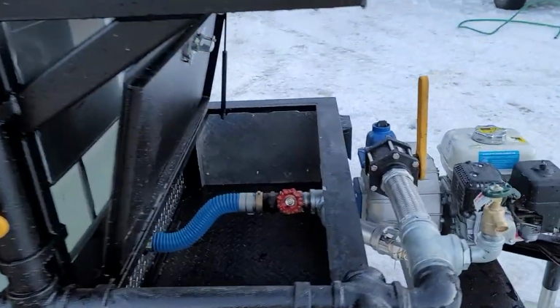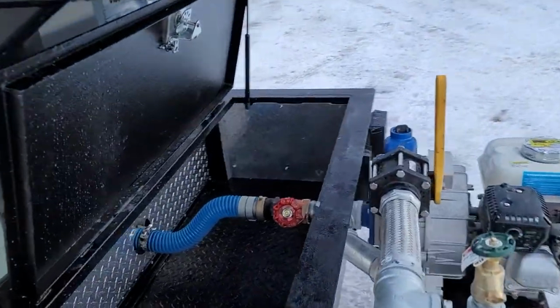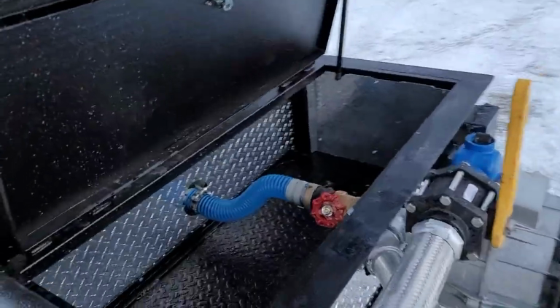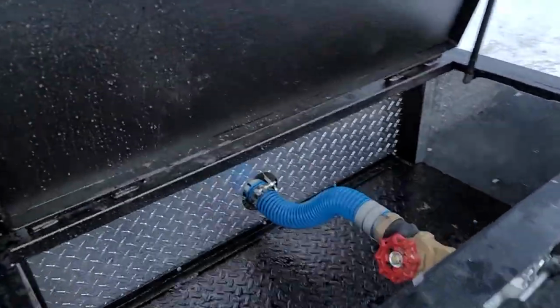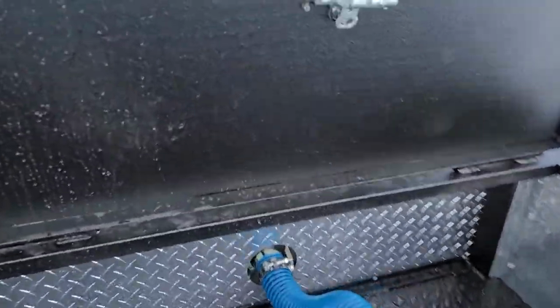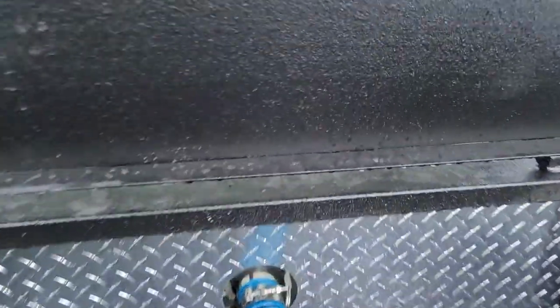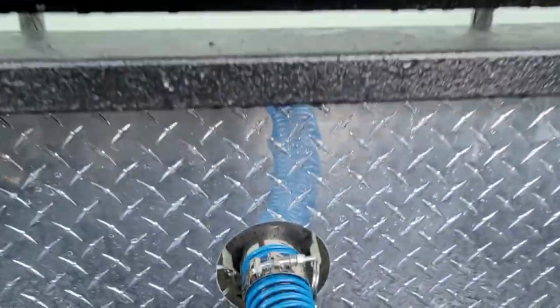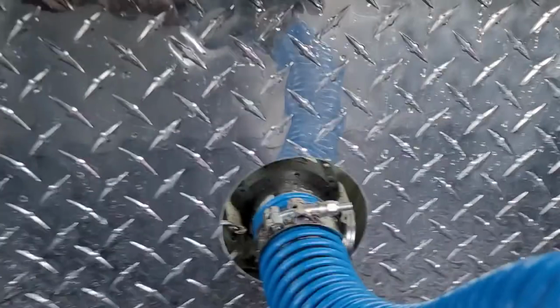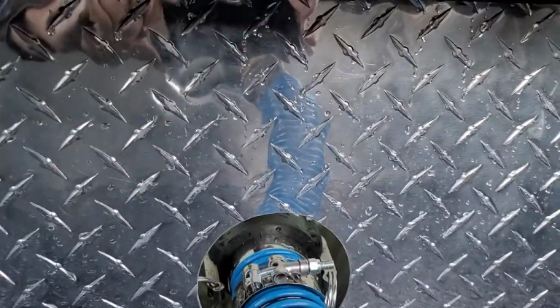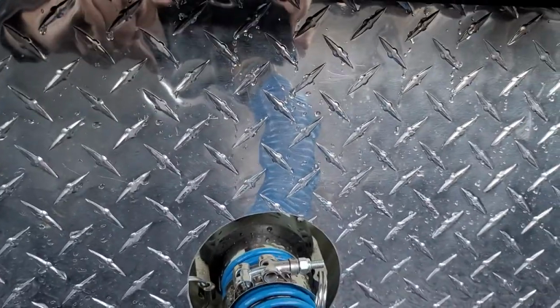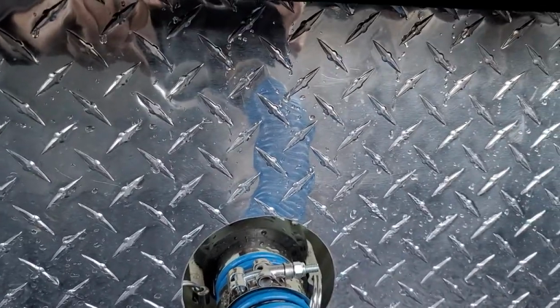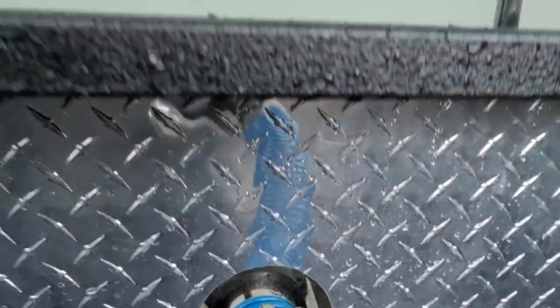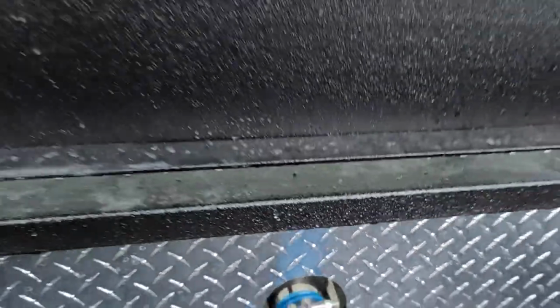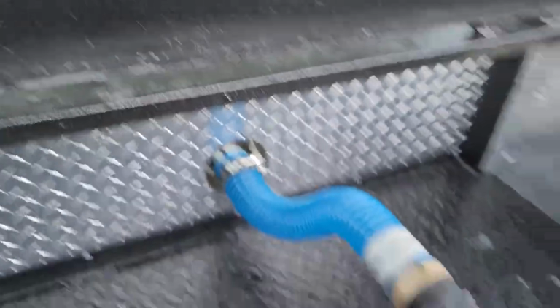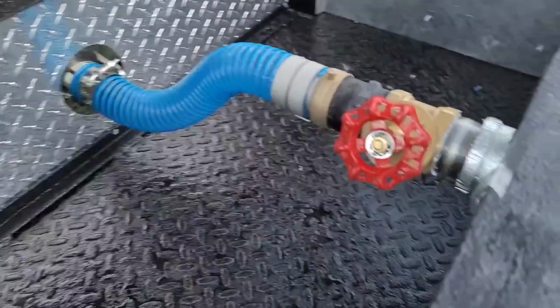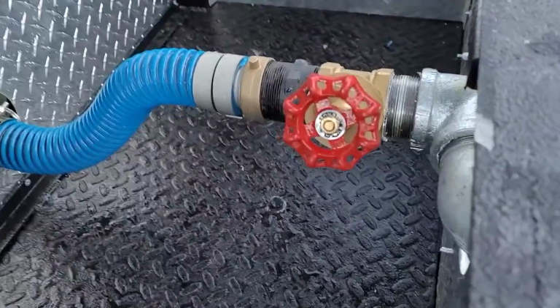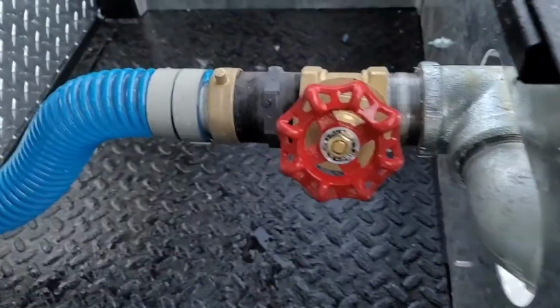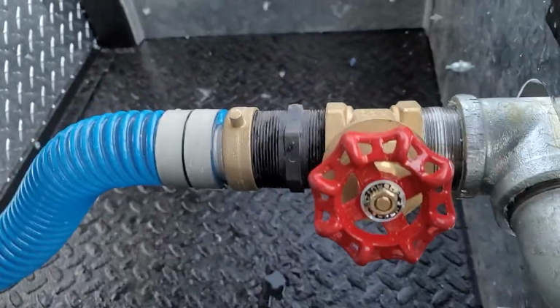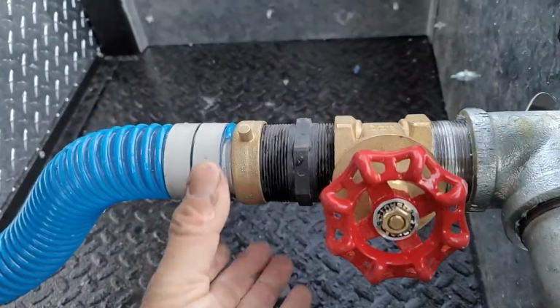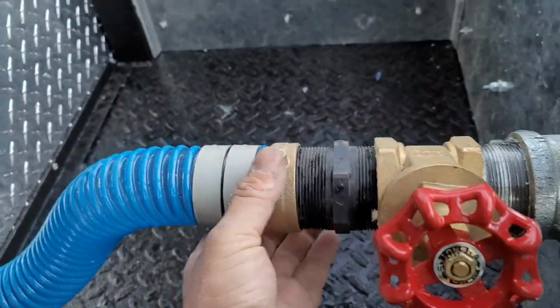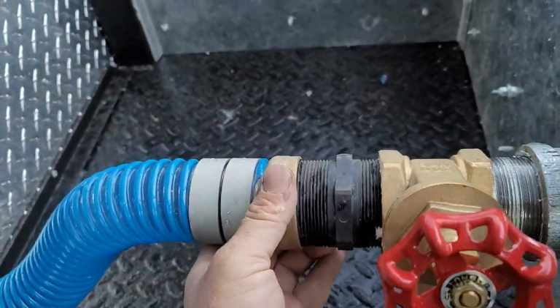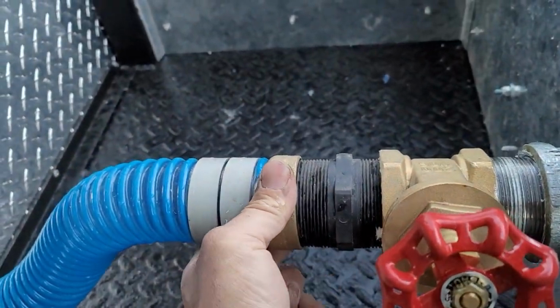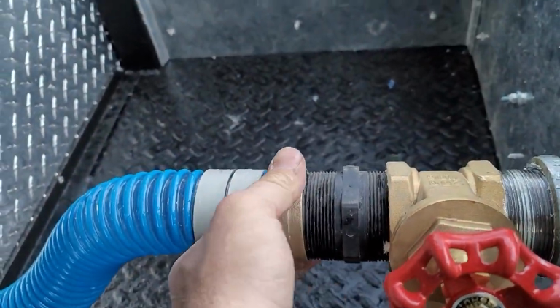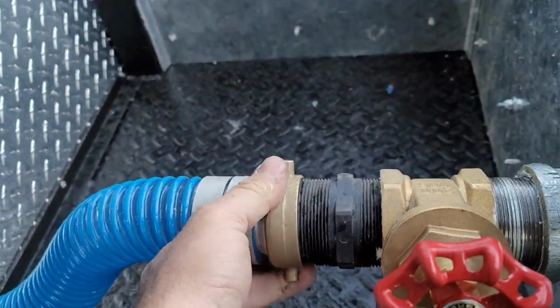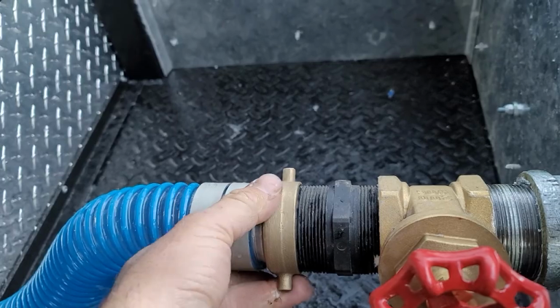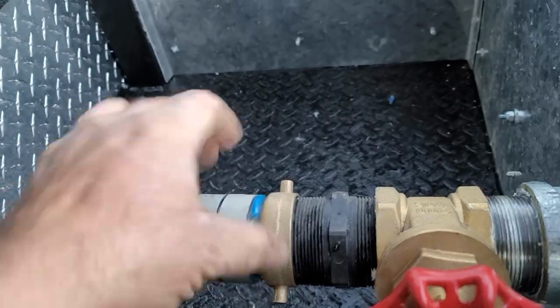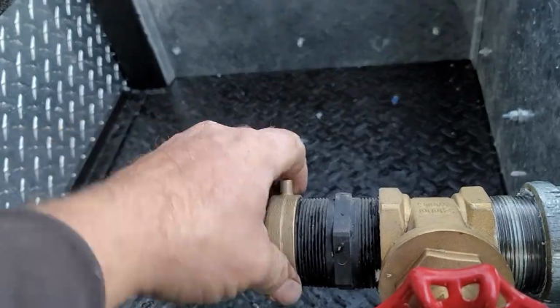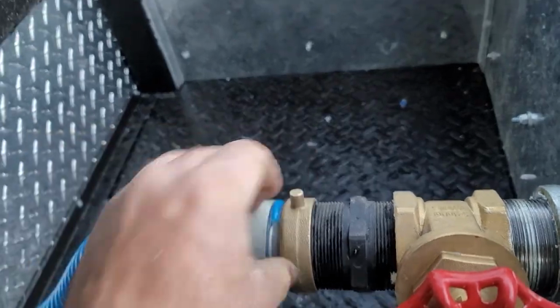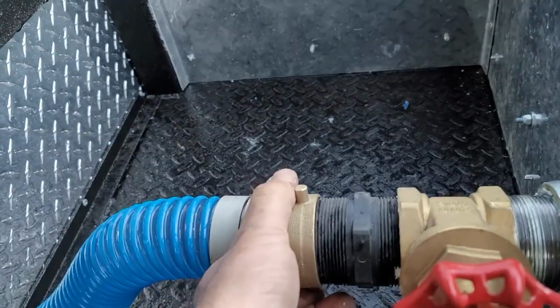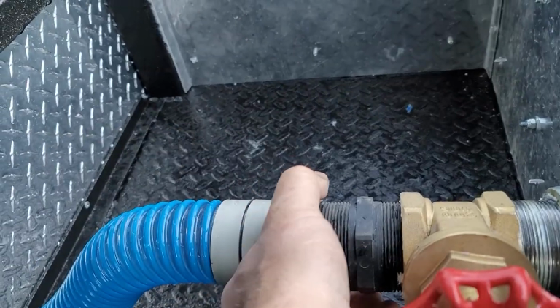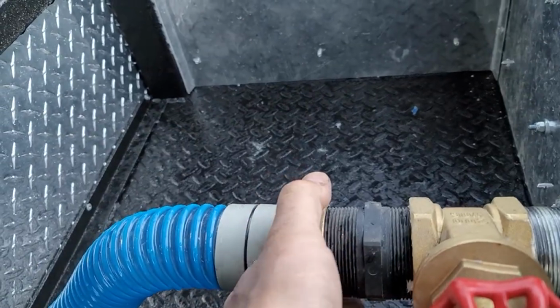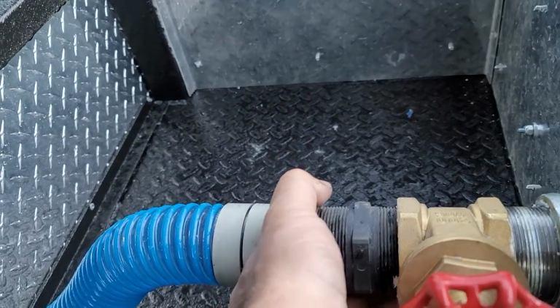There's a cam lock fitting on the tank itself inside of there if you want to disconnect it, or there's a swivel fitting here that you just loosen up, and that tank will slide right out the back.